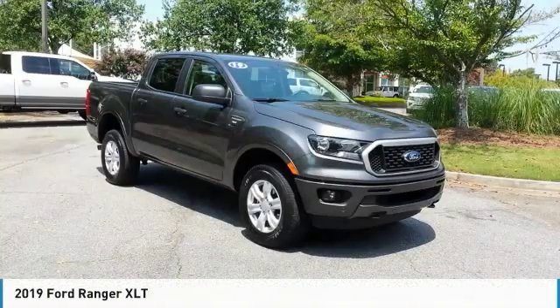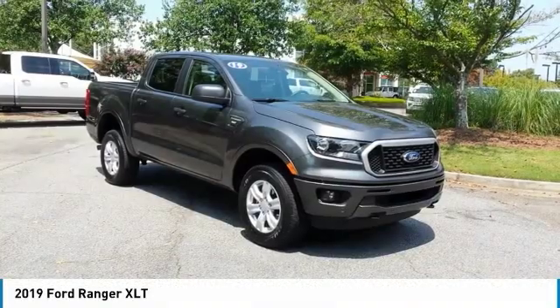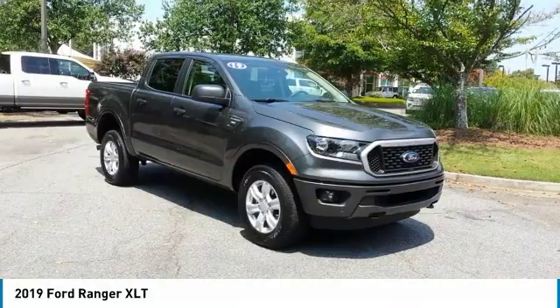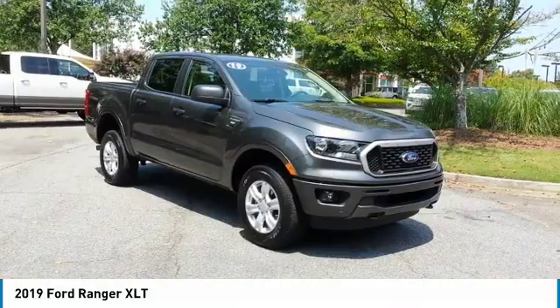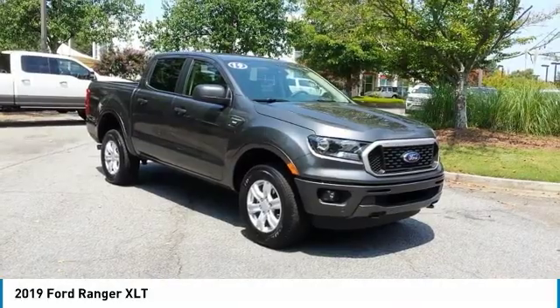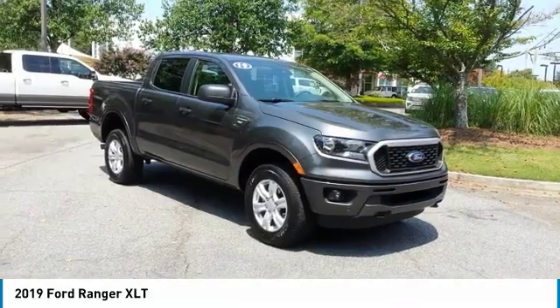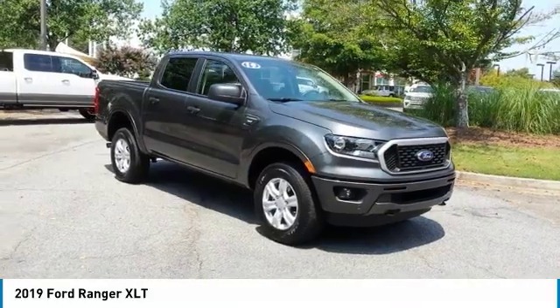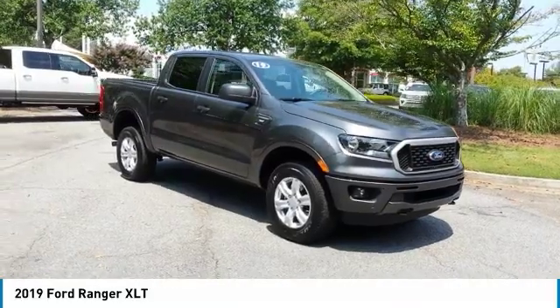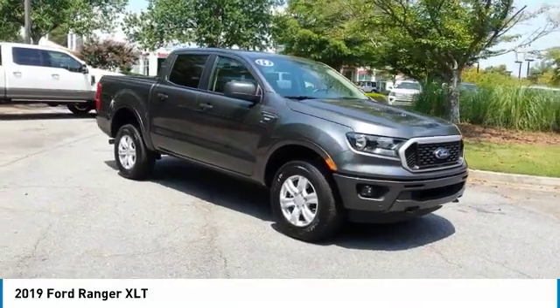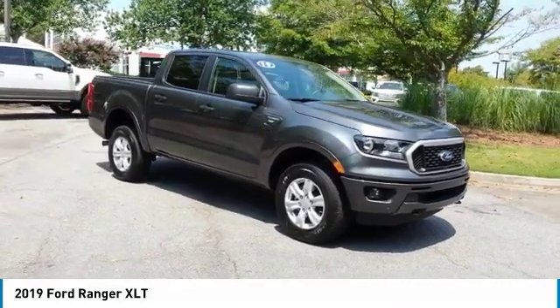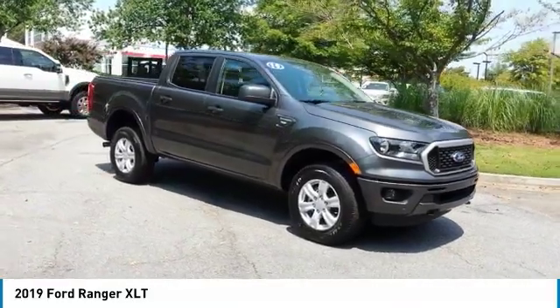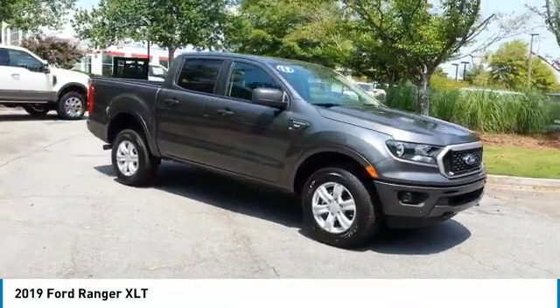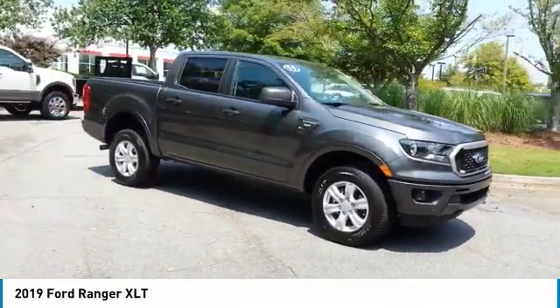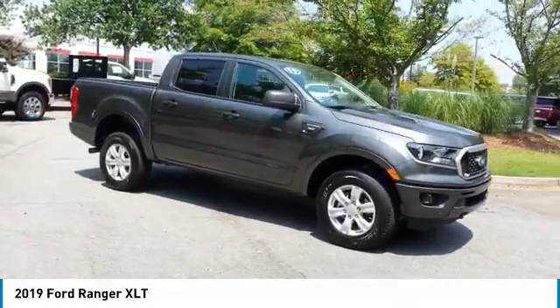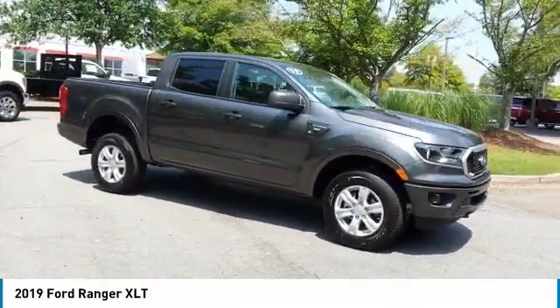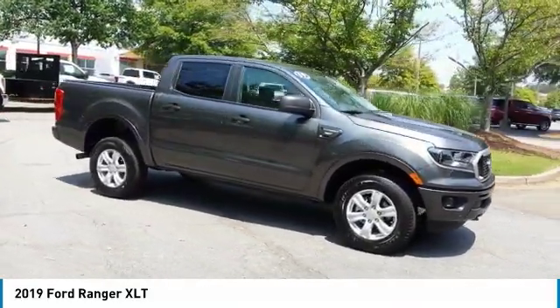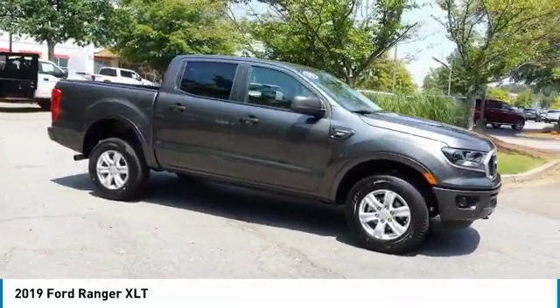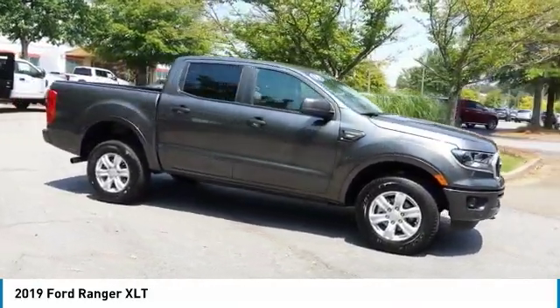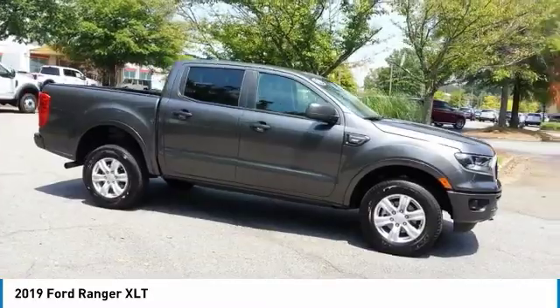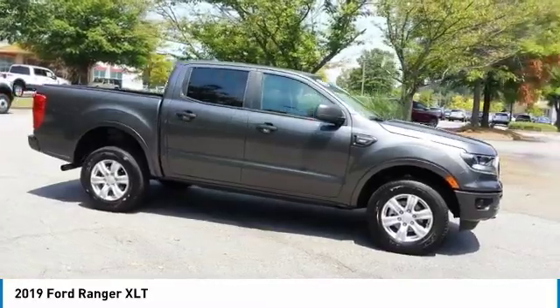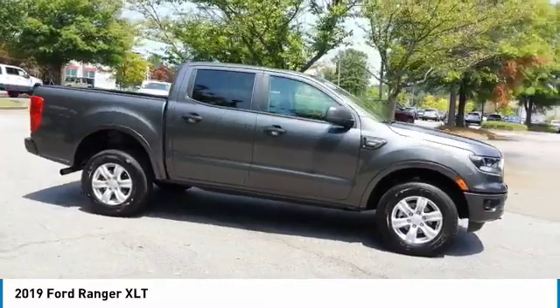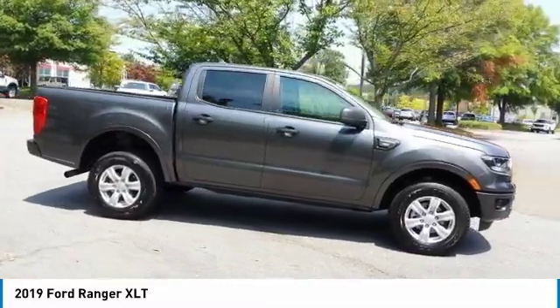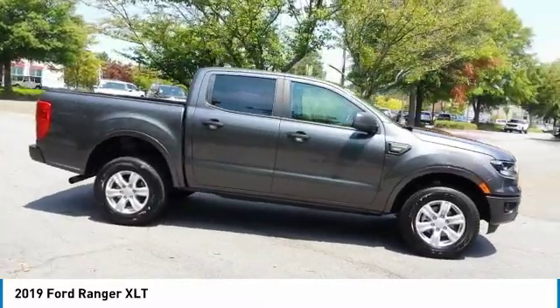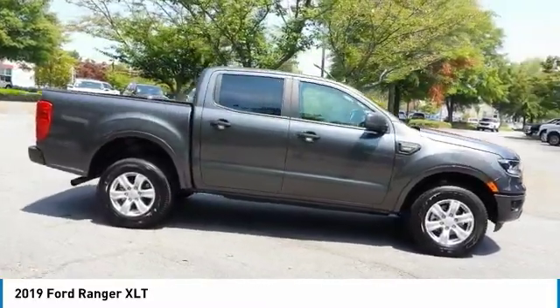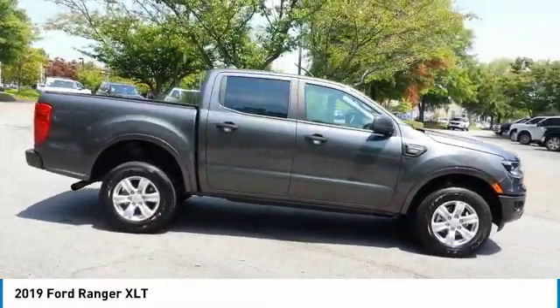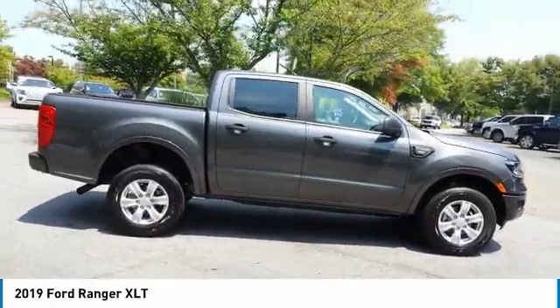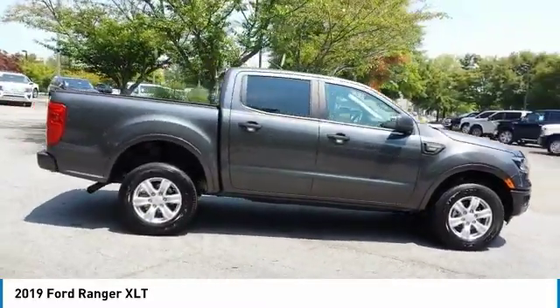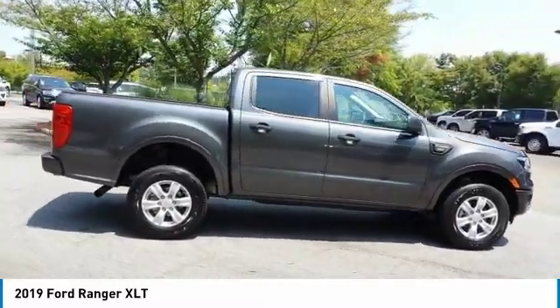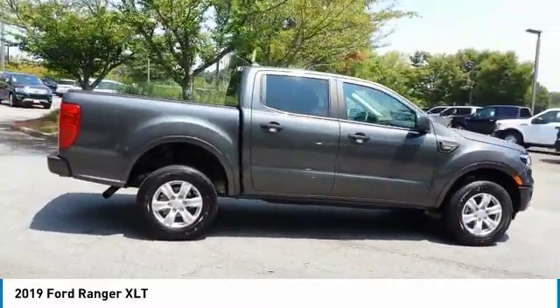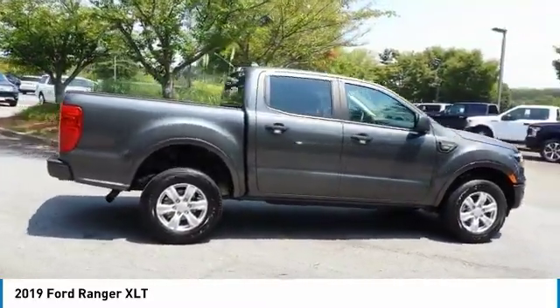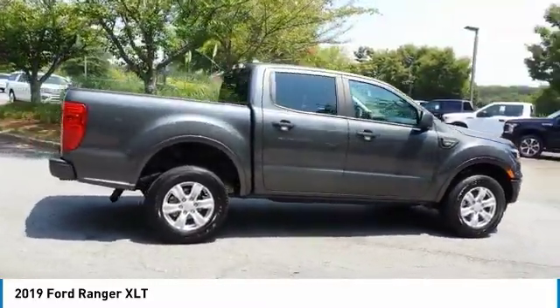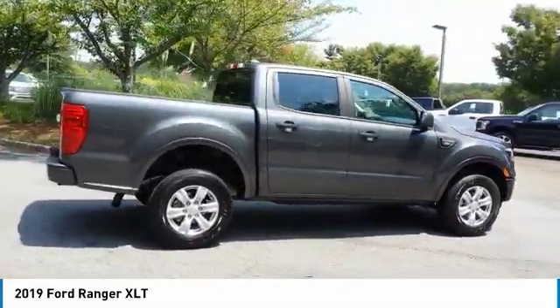Make a great choice today with the 2019 Ranger. Tough inside and out, Ranger proves its mettle. Here are some of this vehicle's great options.